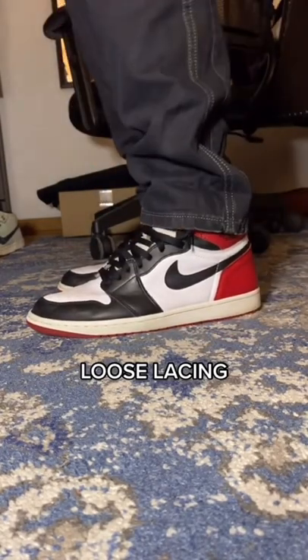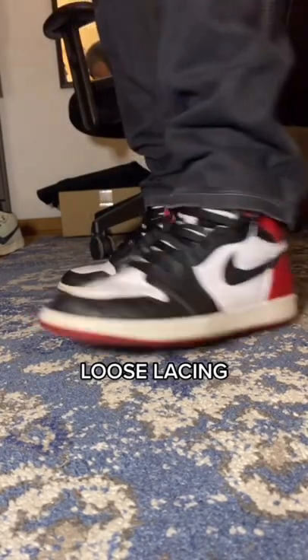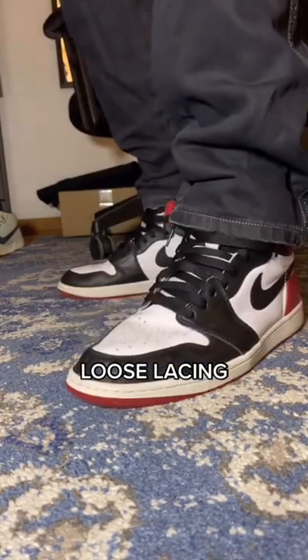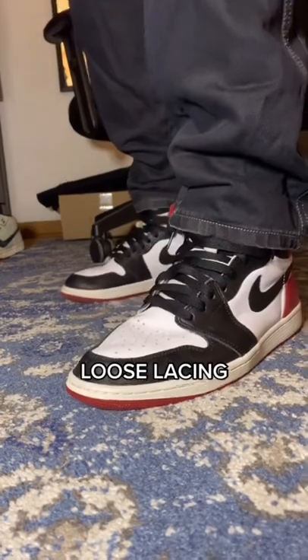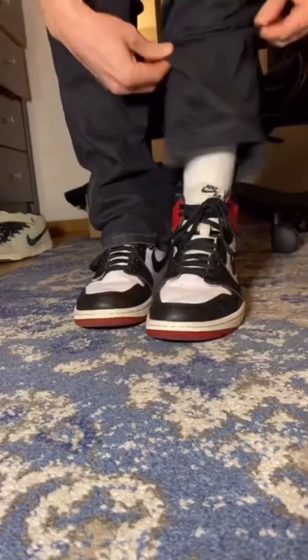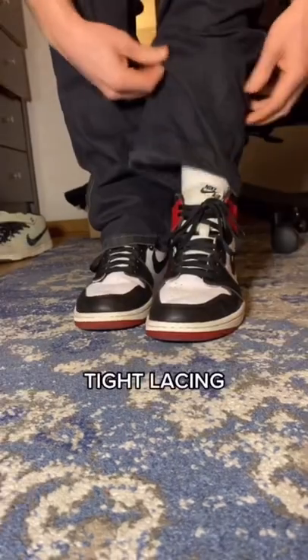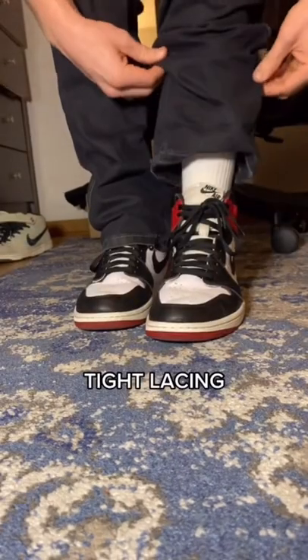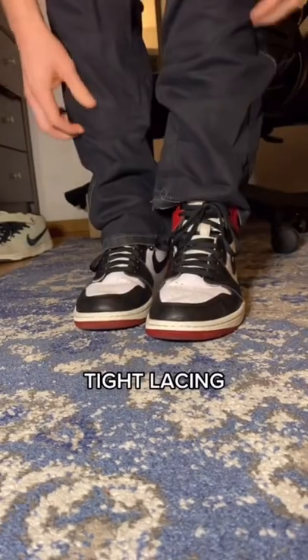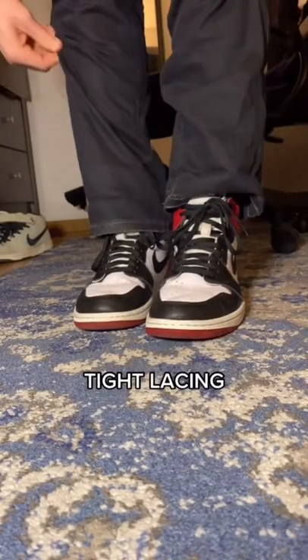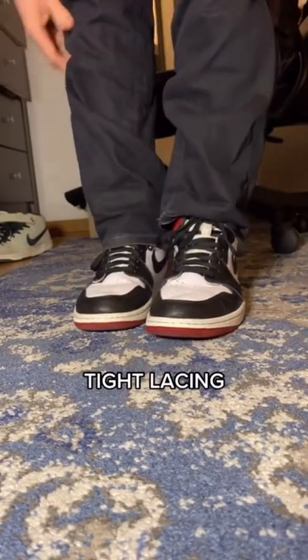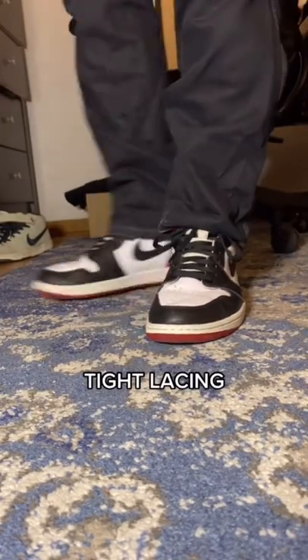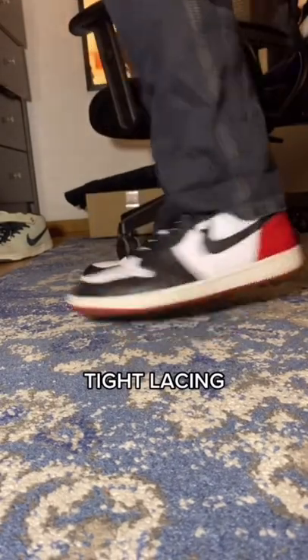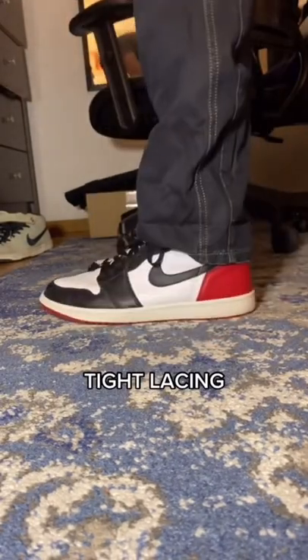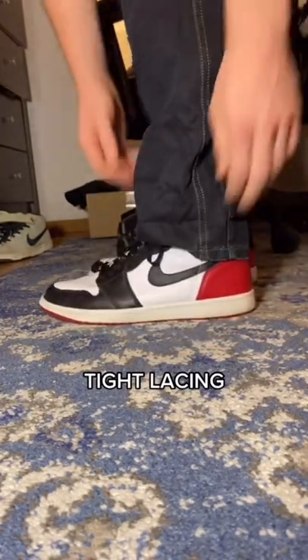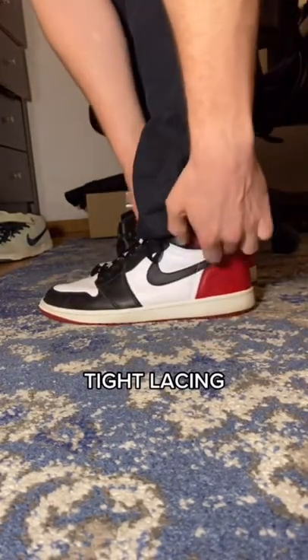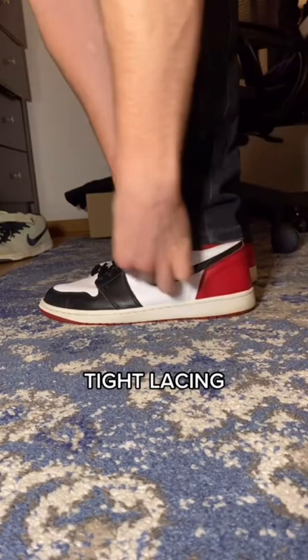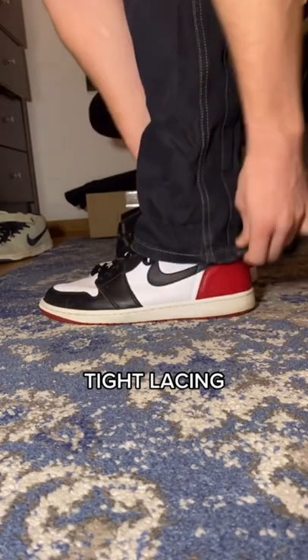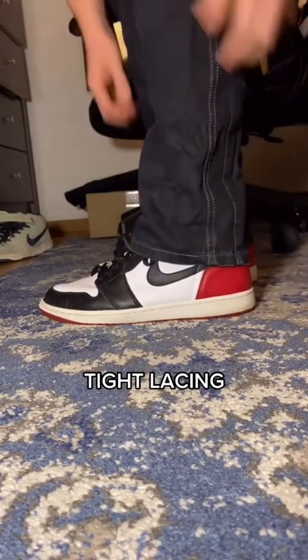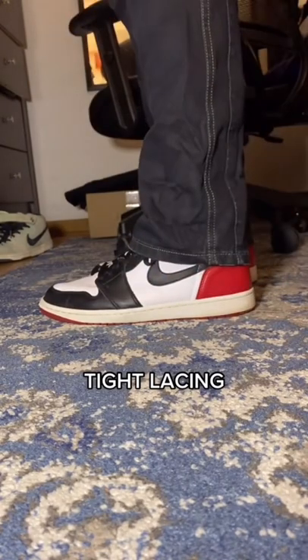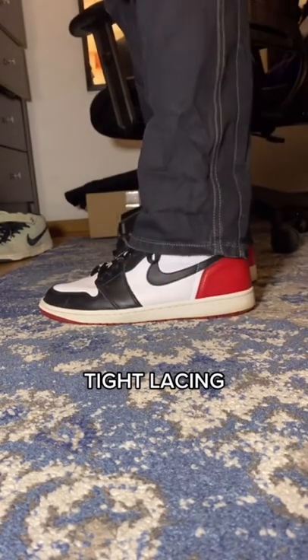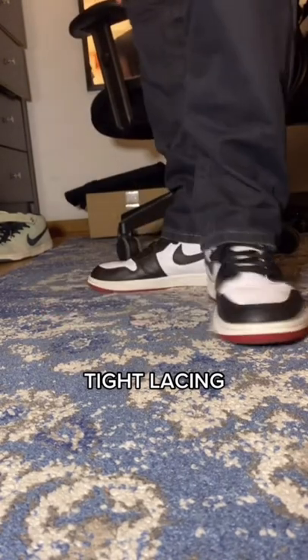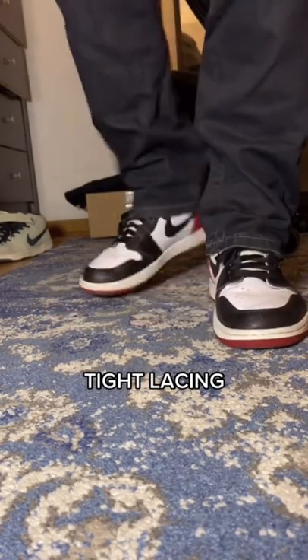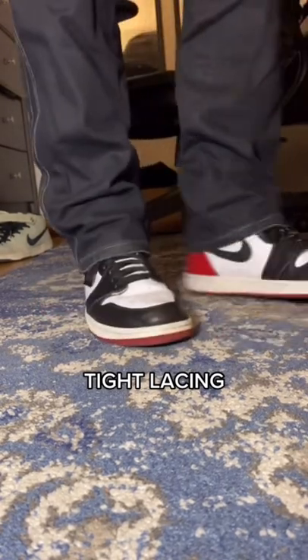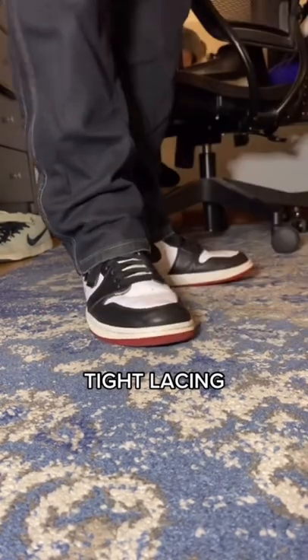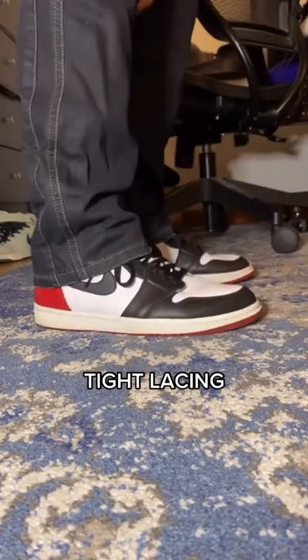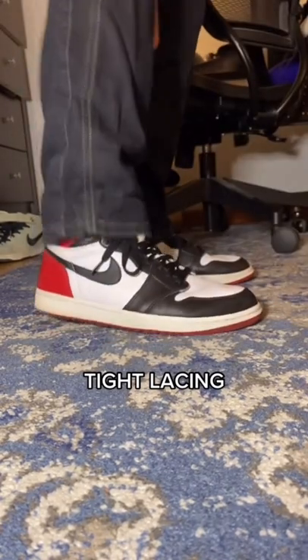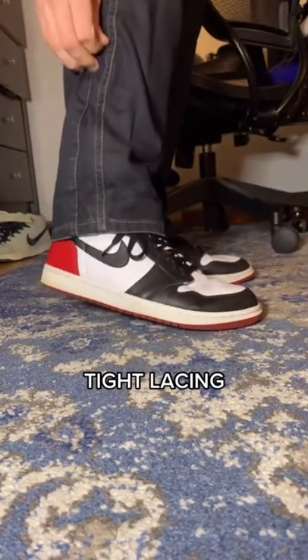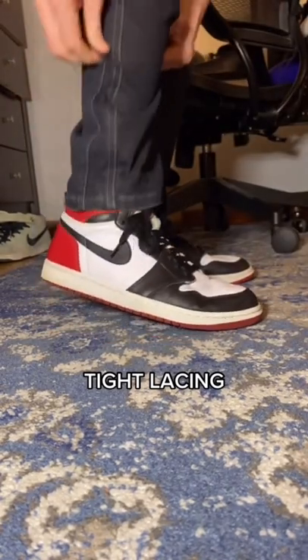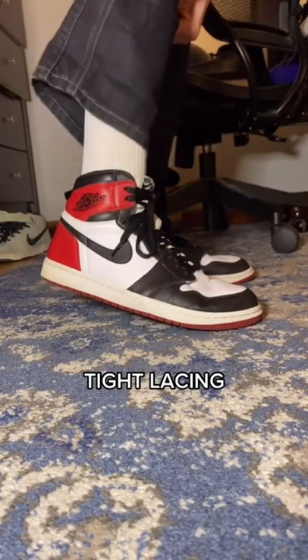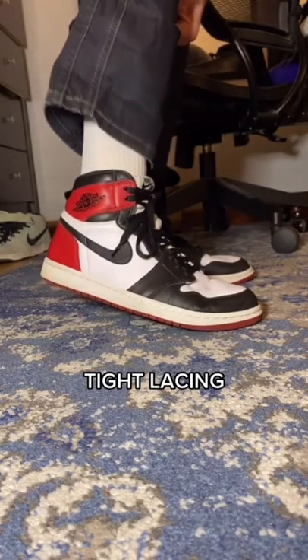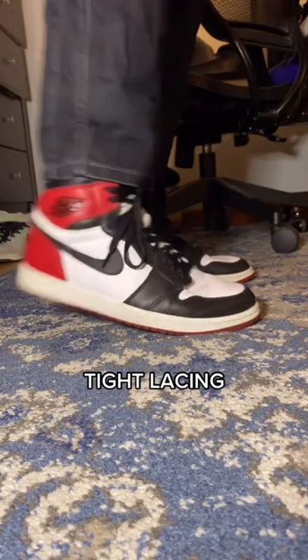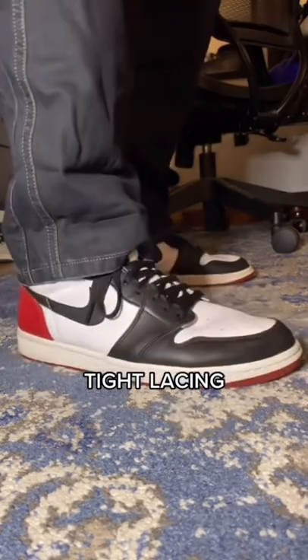Last up, we've got the tight lace. You can use this to give the Jordan 1 the thinnest profile — great for when you want your pants to drape over your shoe. Sneaker lacing allows you to manipulate the overall shape of the shoe, so how do you lace your kicks?